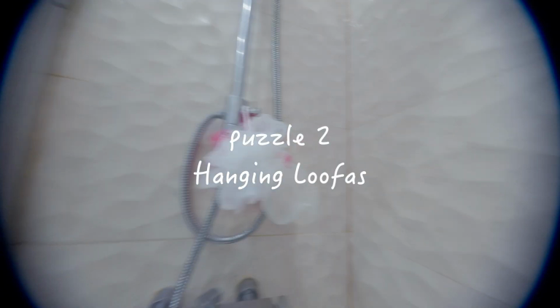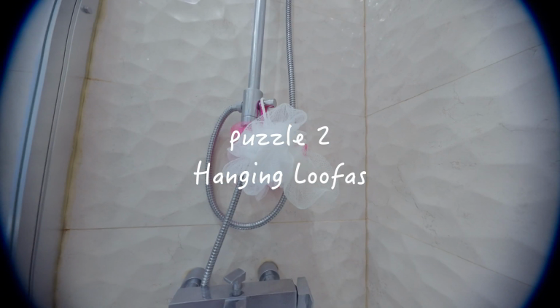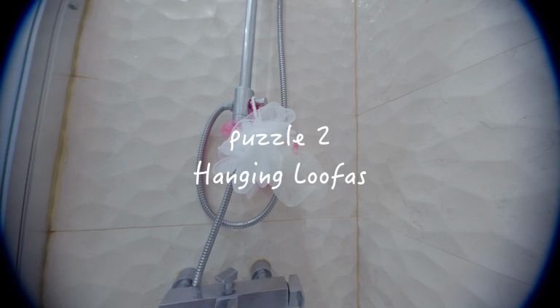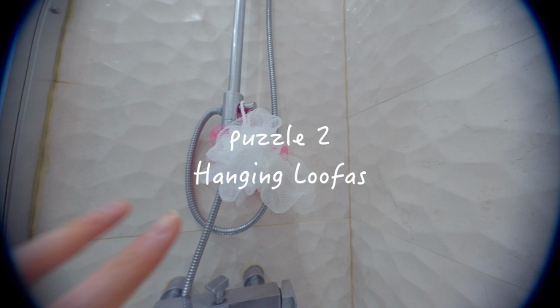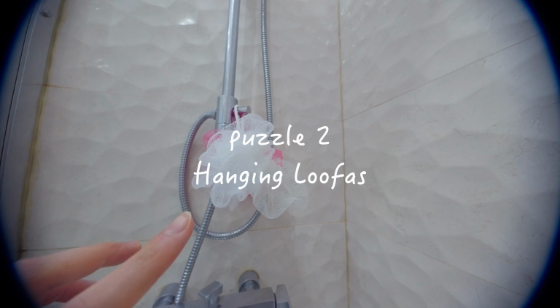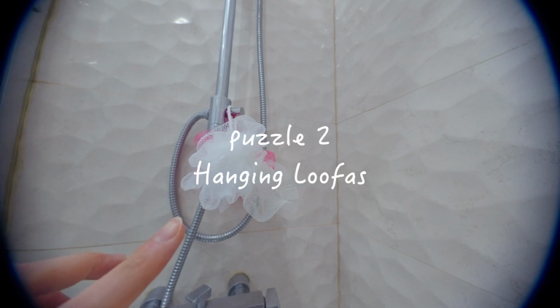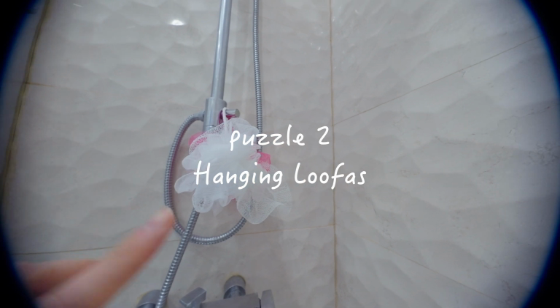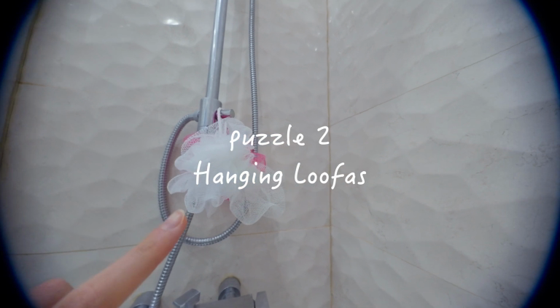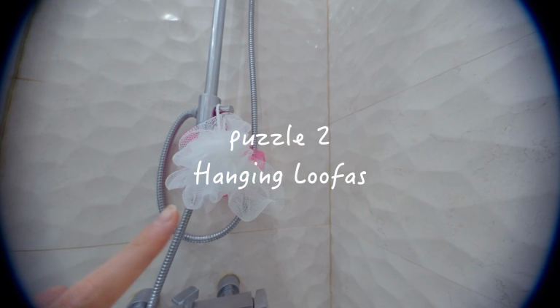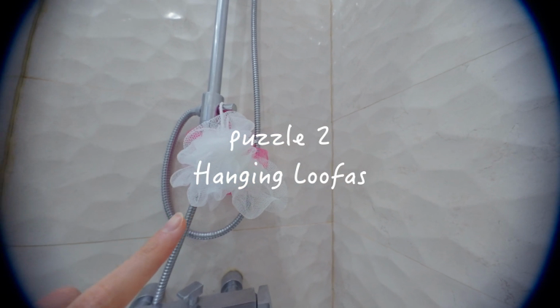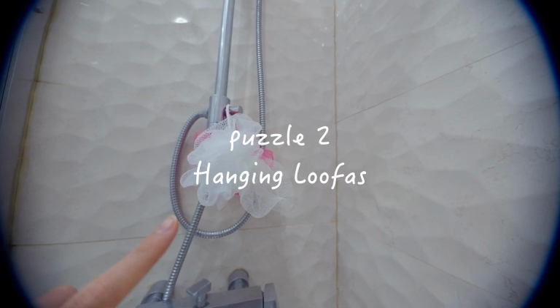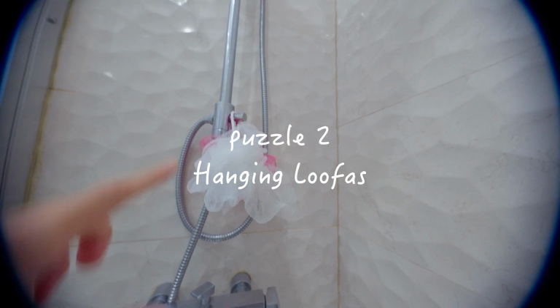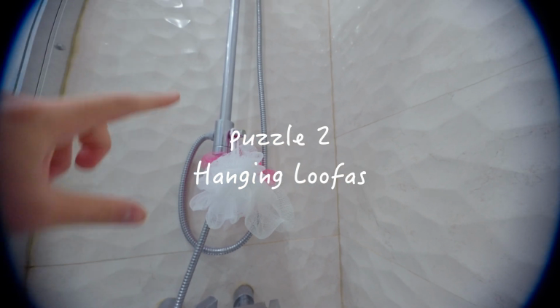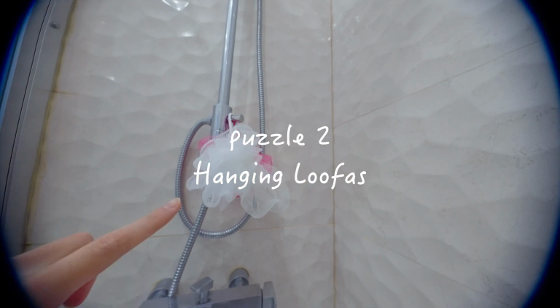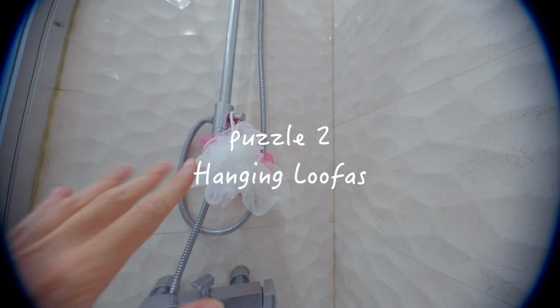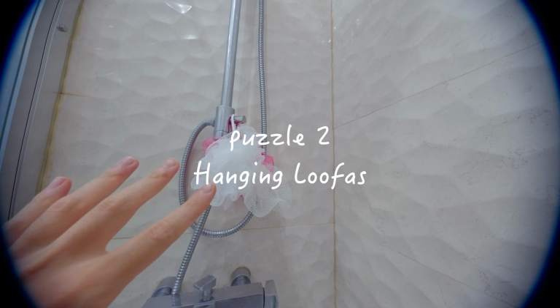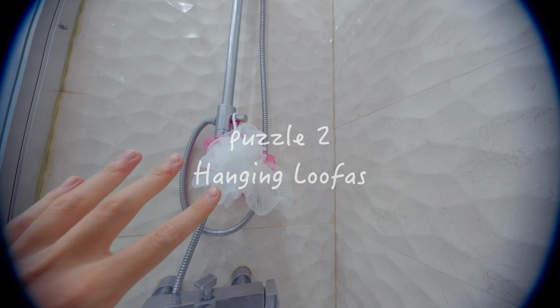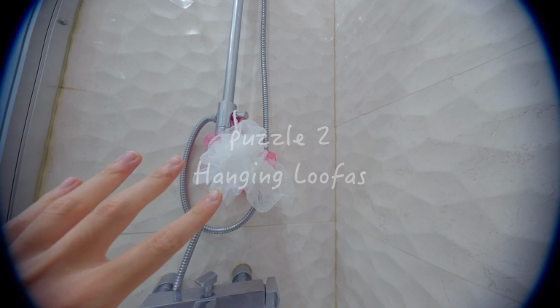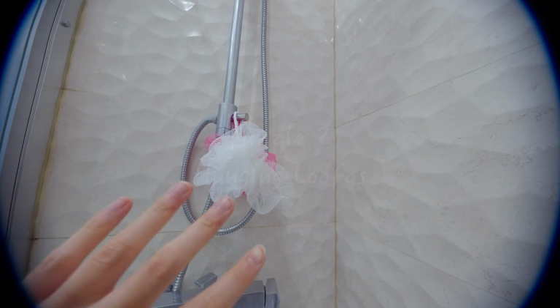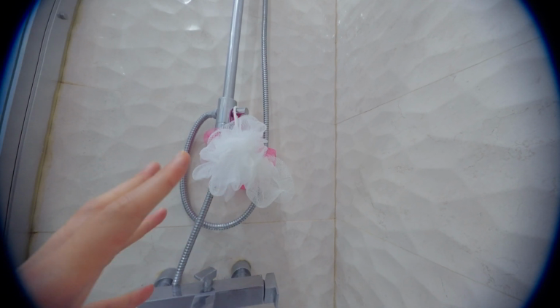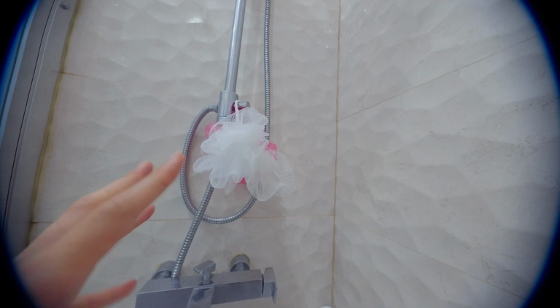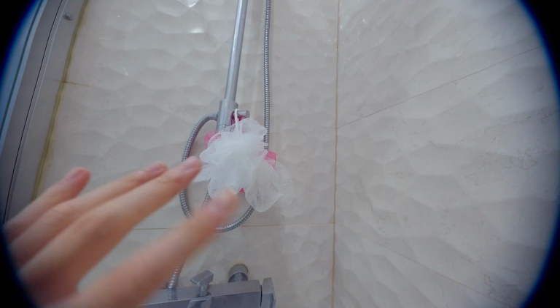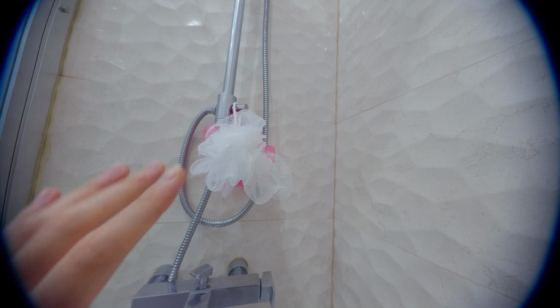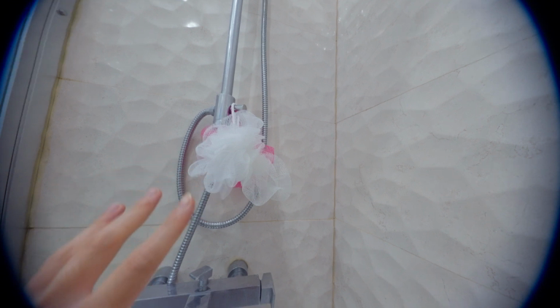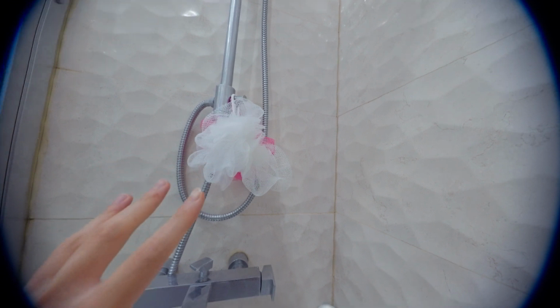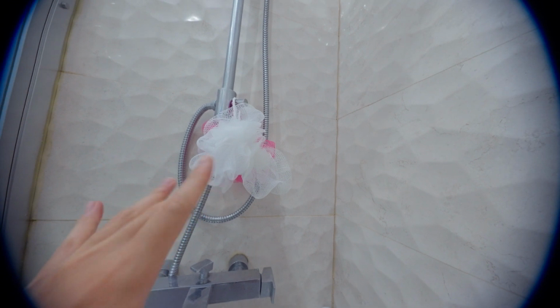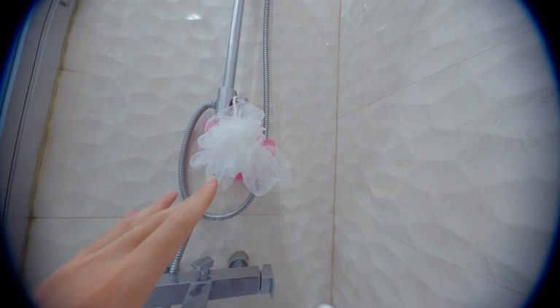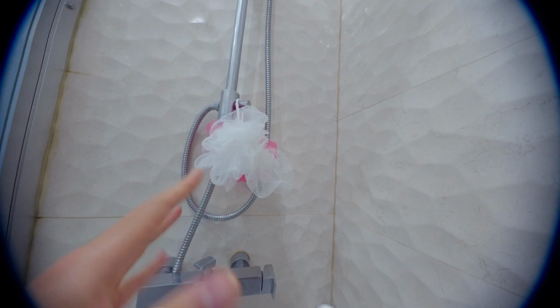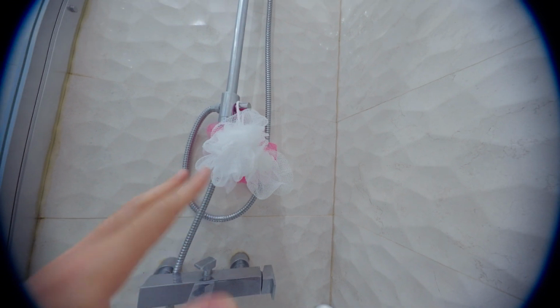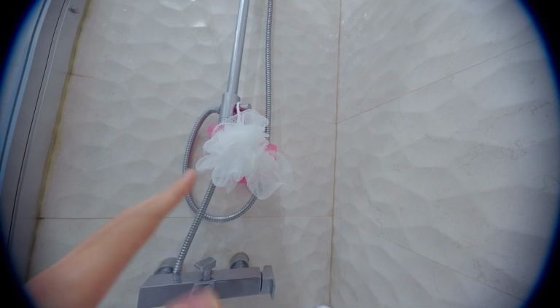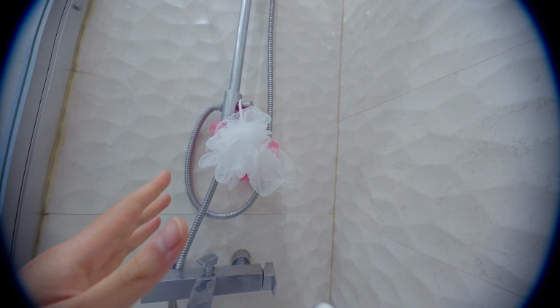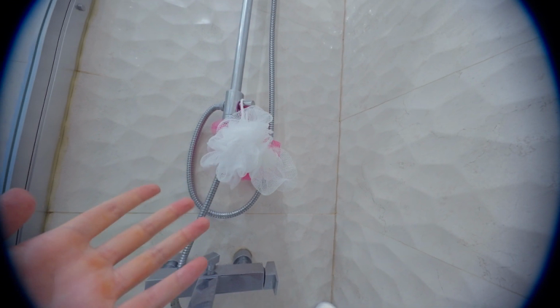The second puzzle is finding a proper space to hang these loofahs. They're a bit low in the shower, so they get a lot of water spray, which means more bacteria growth, which is kind of gross, right?